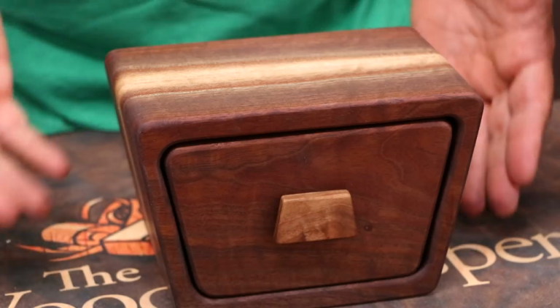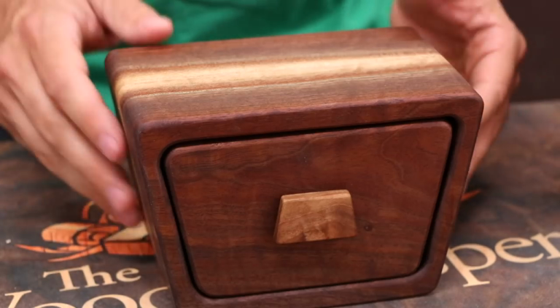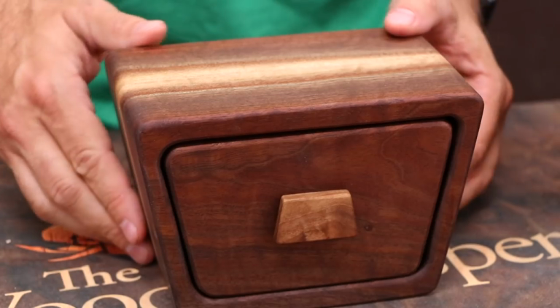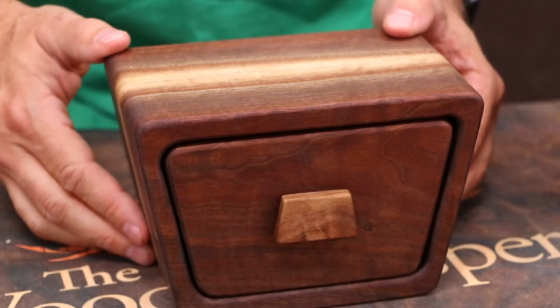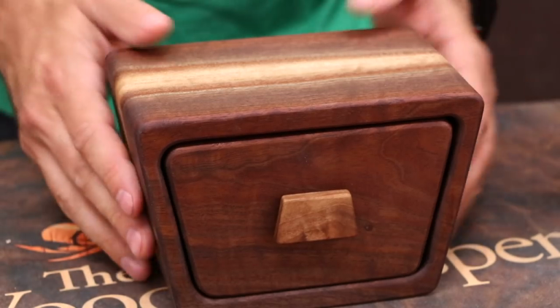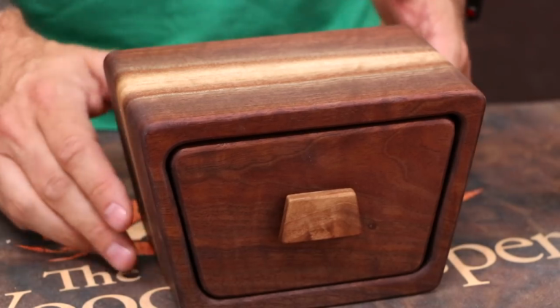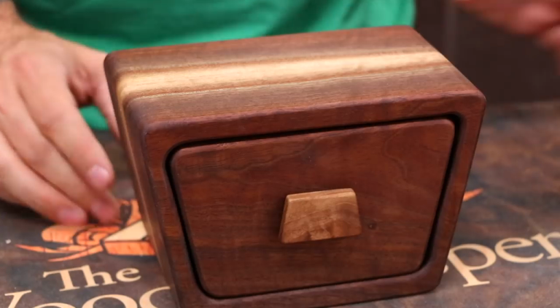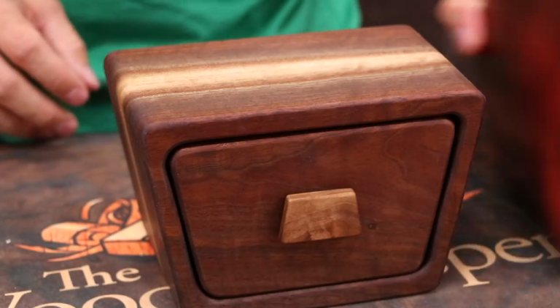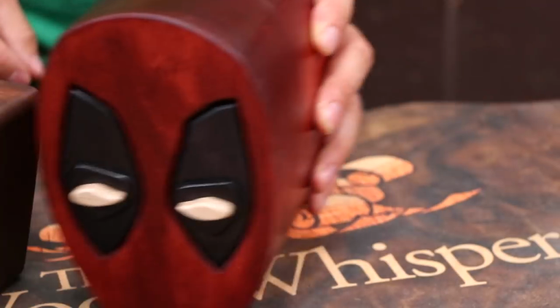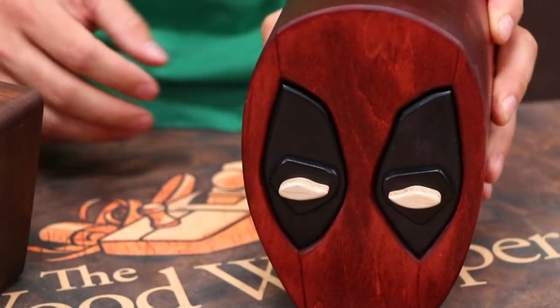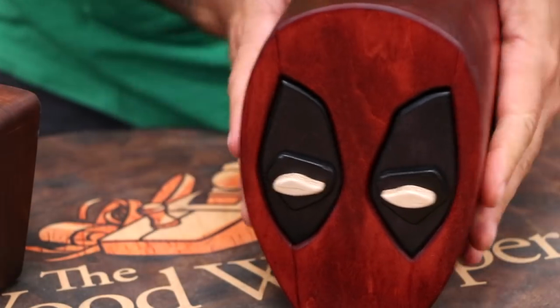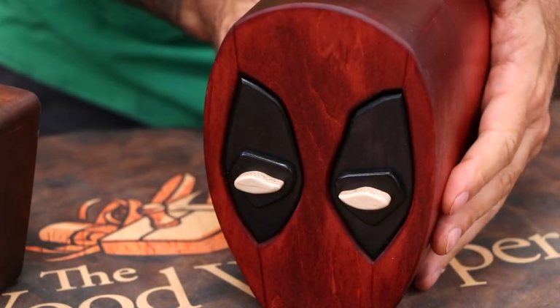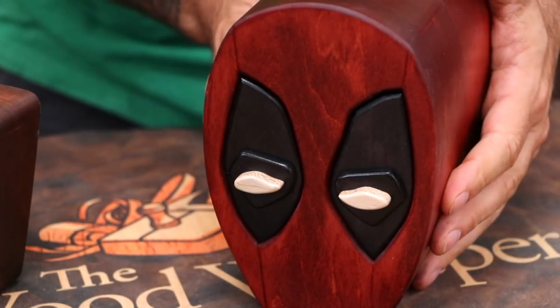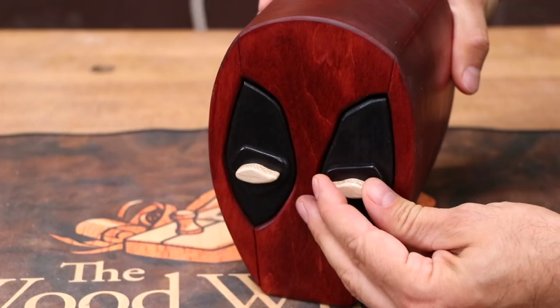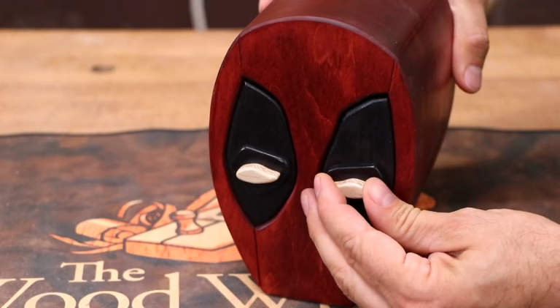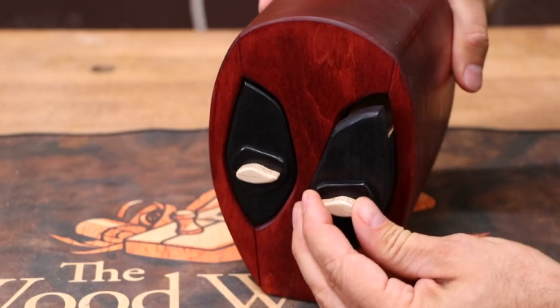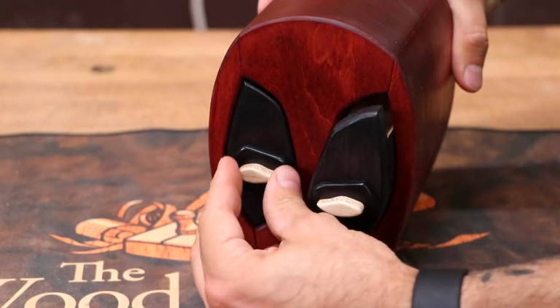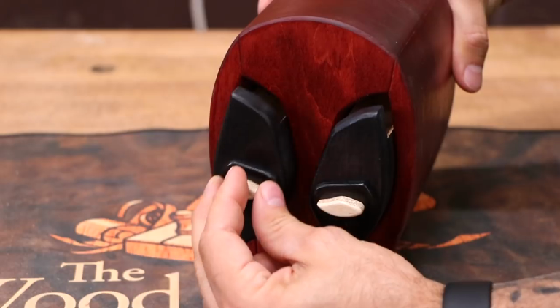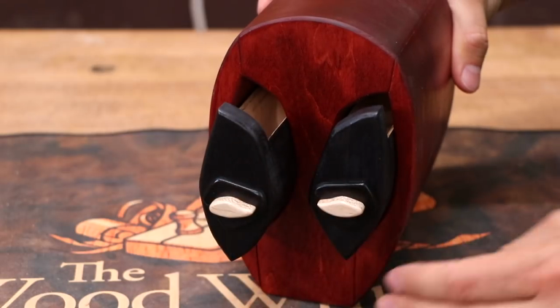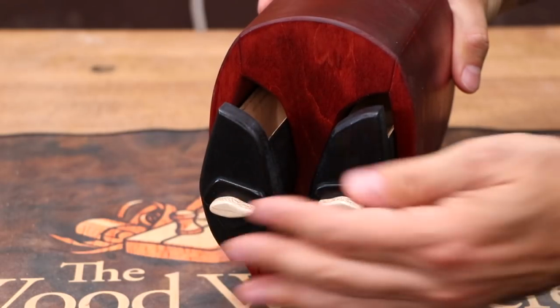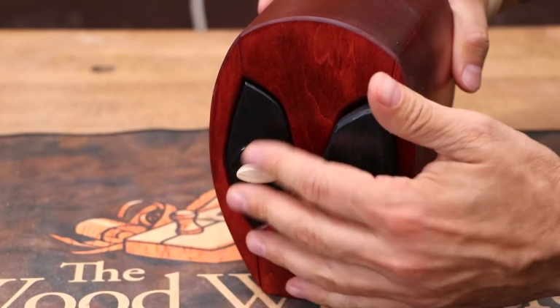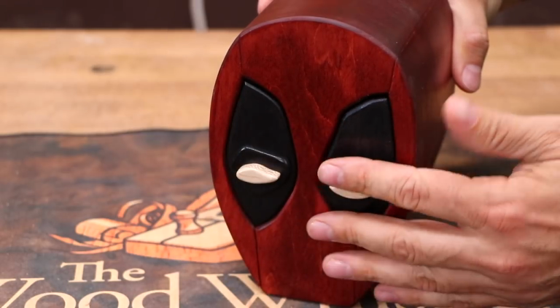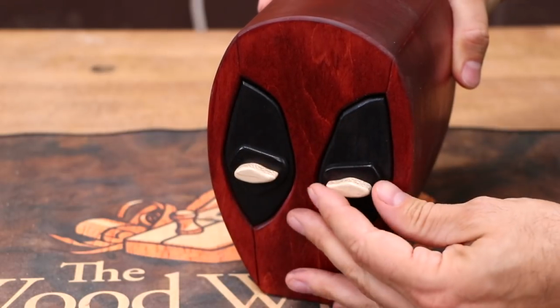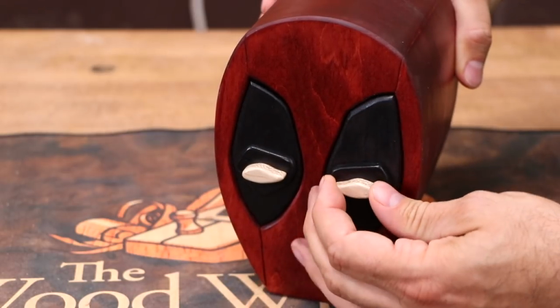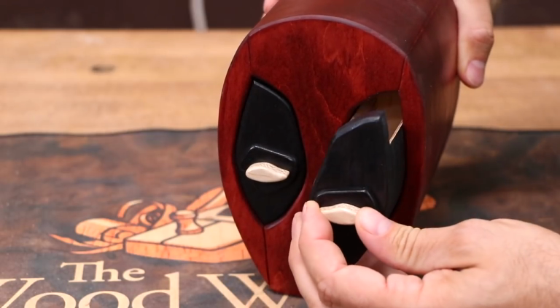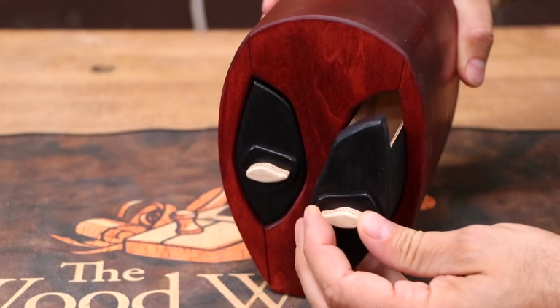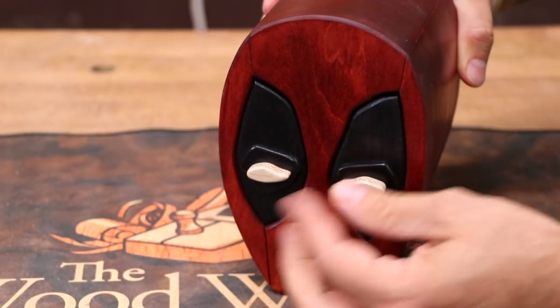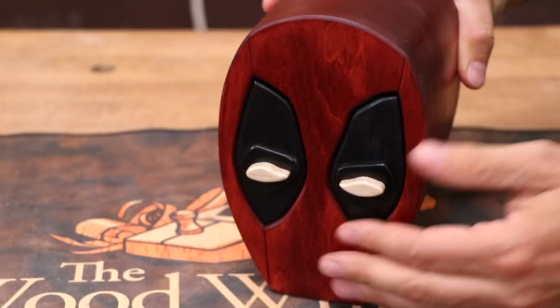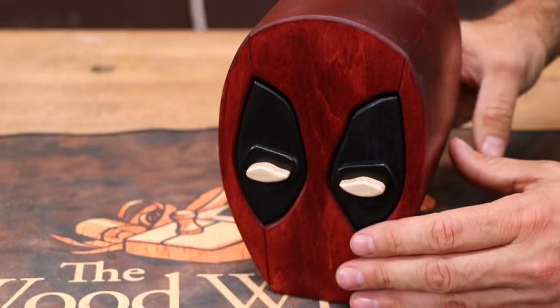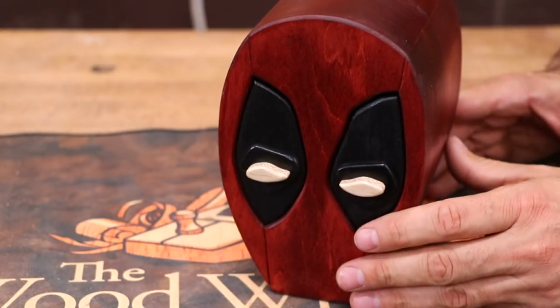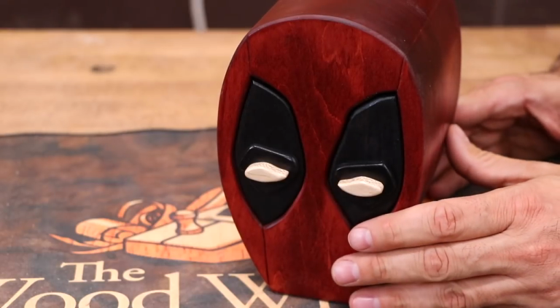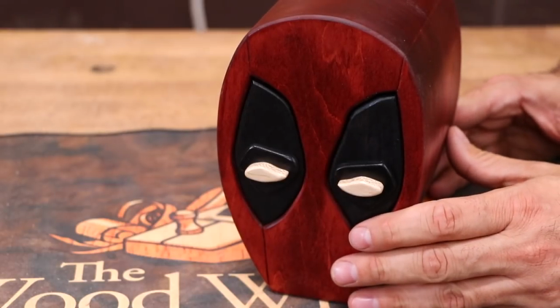I'd never made a bandsaw box before, so this was my first attempt. The only reason I made it was because I wanted to make this. This is my two-drawer Deadpool head bandsaw box — perhaps the most impractical way to store anything. And you can make one too, with maximum effort.